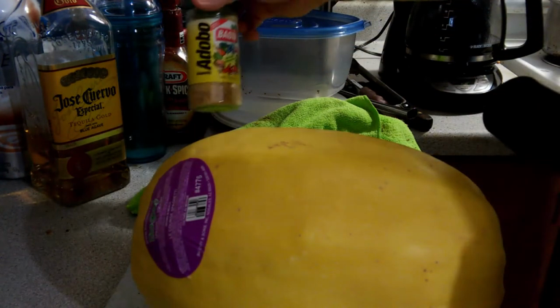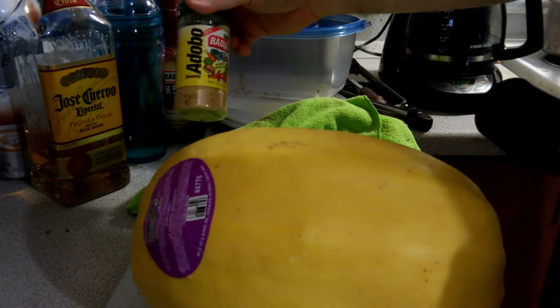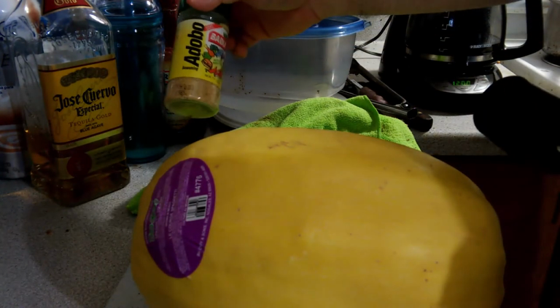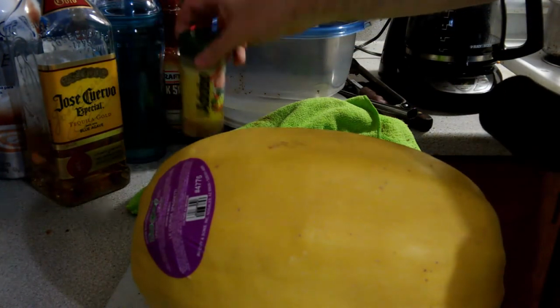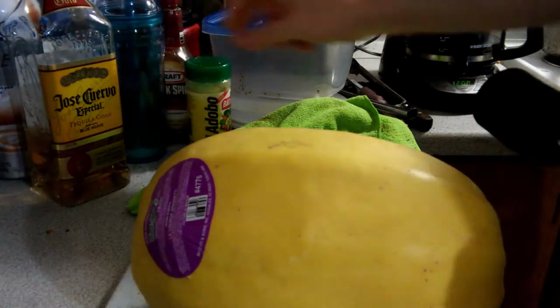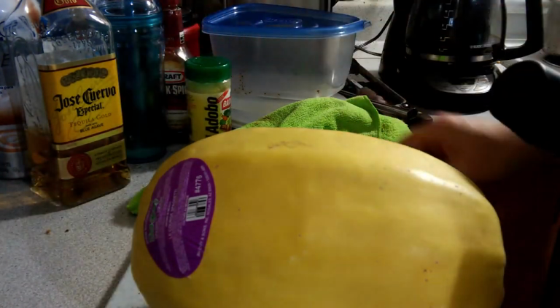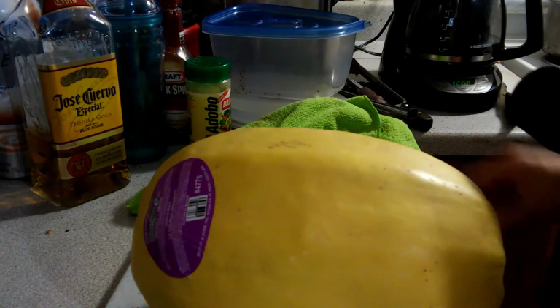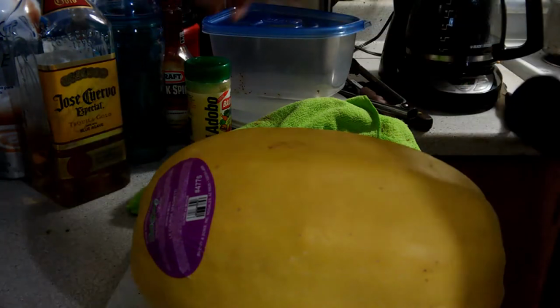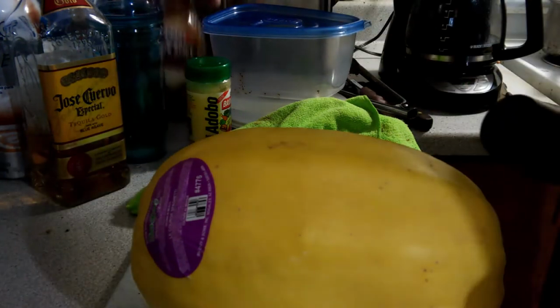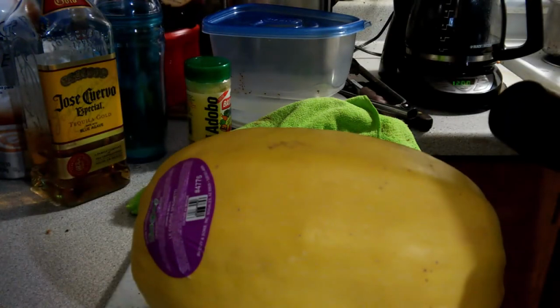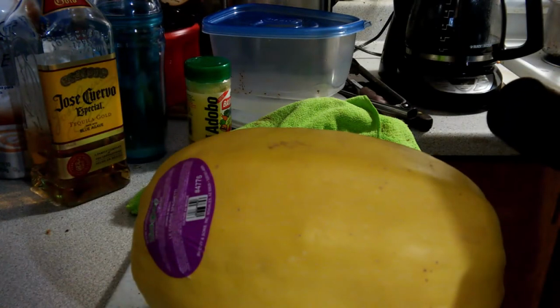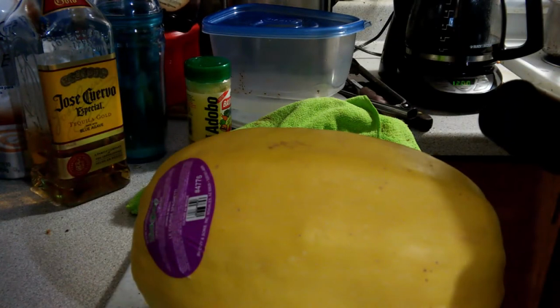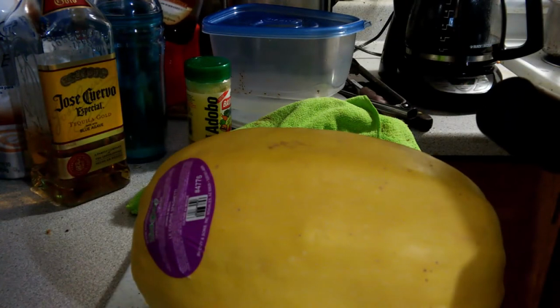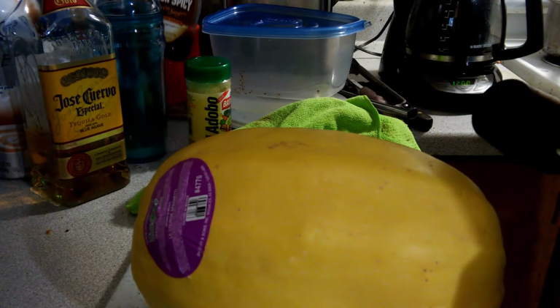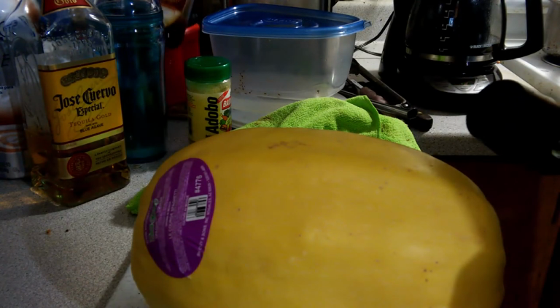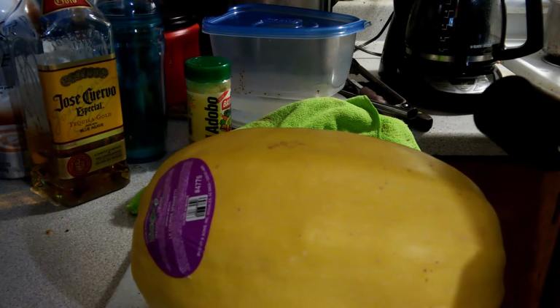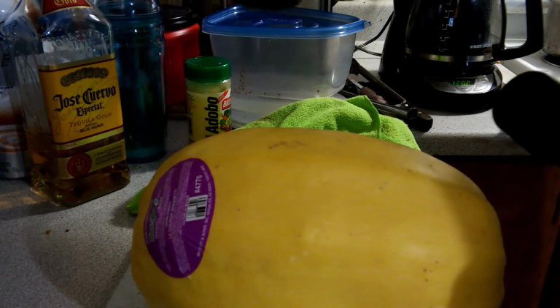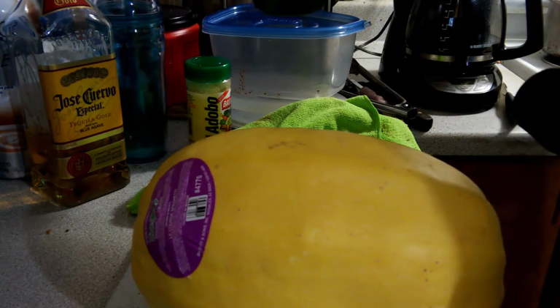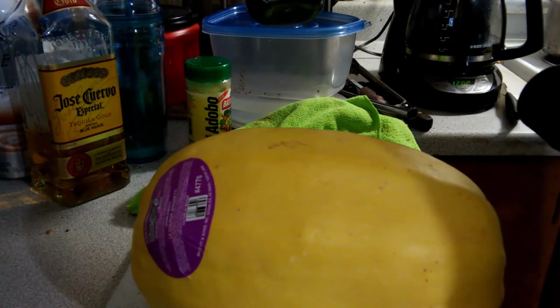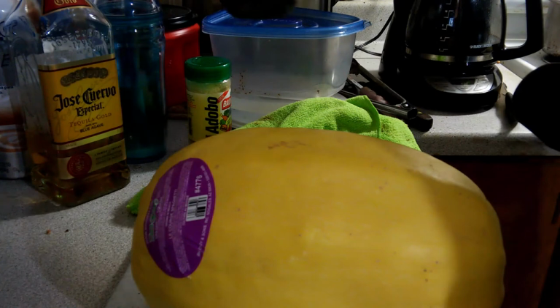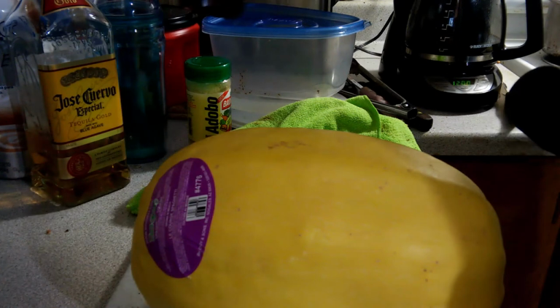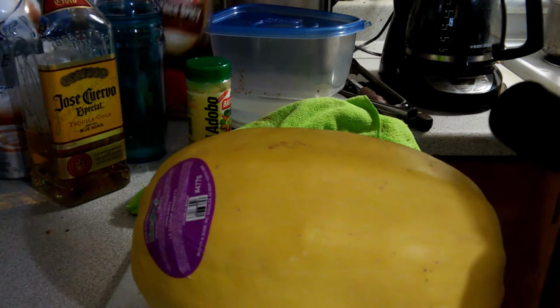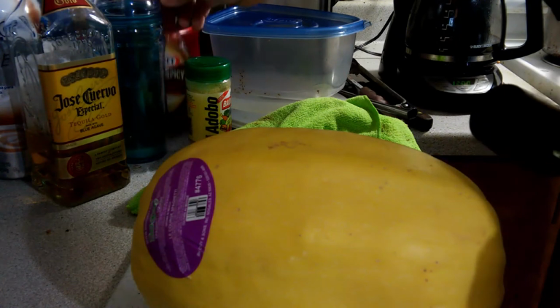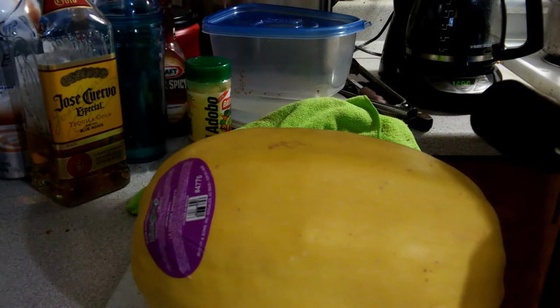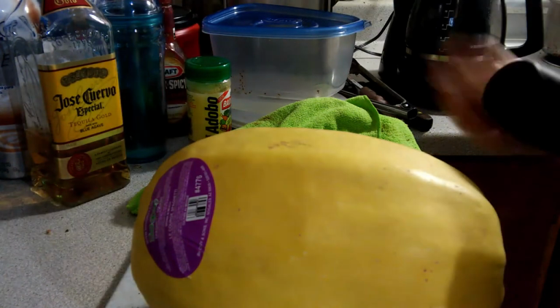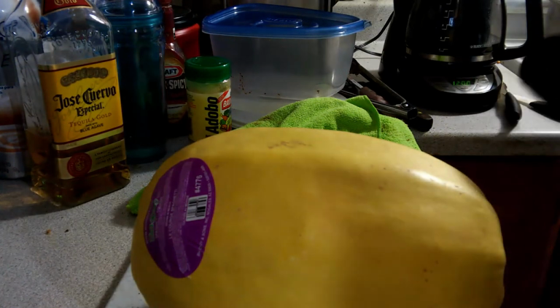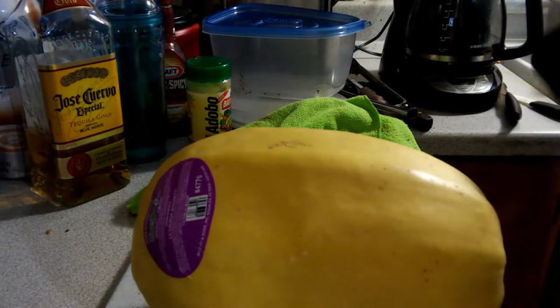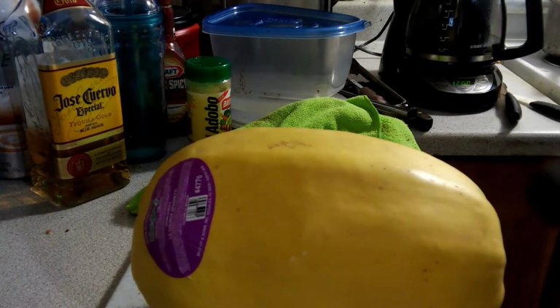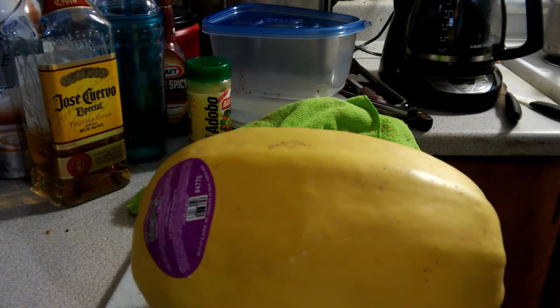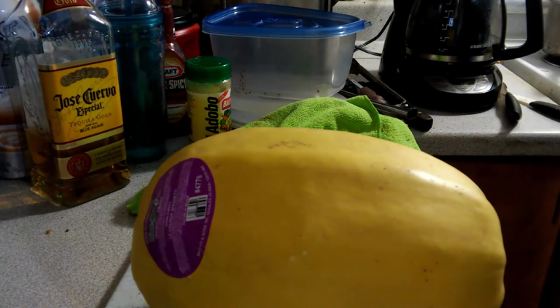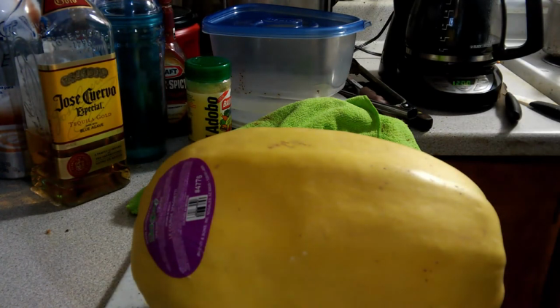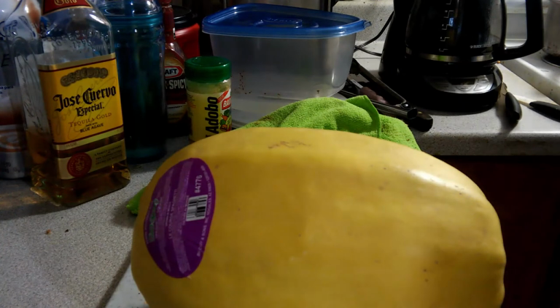My adobo seasoning — again, optional. Craft thick and spicy barbecue sauce — I don't know why that's out here because I don't use it. It's just been sitting there for a while, so also optional, just for looks I guess.